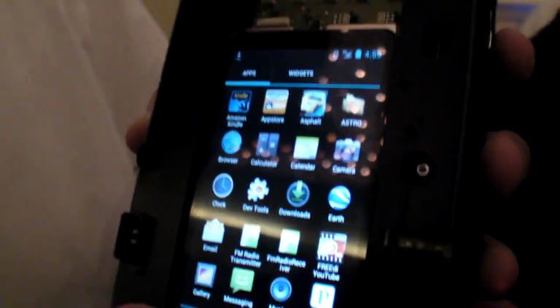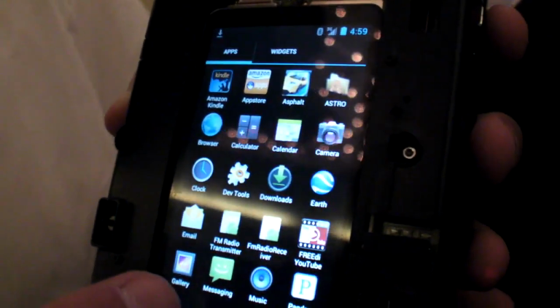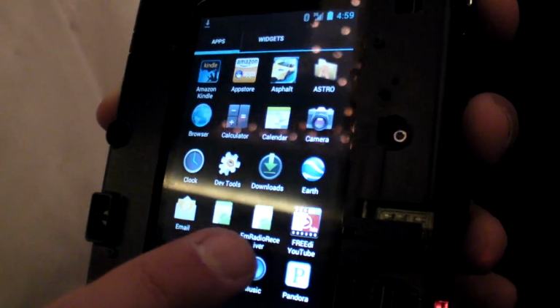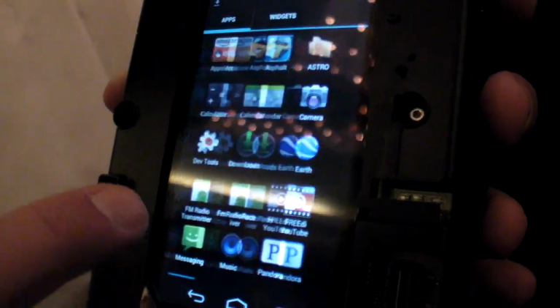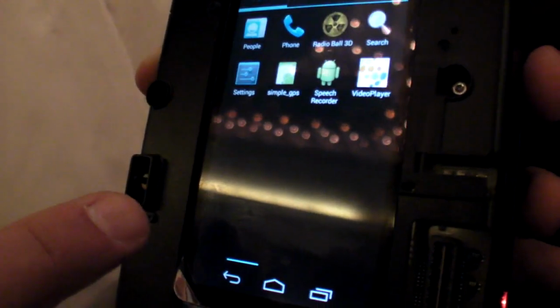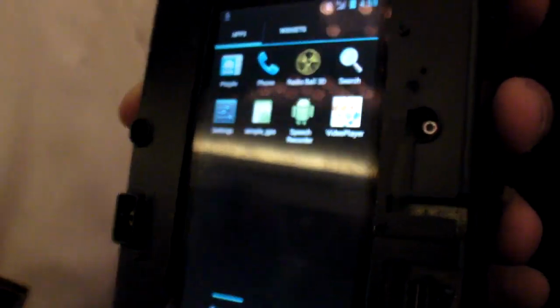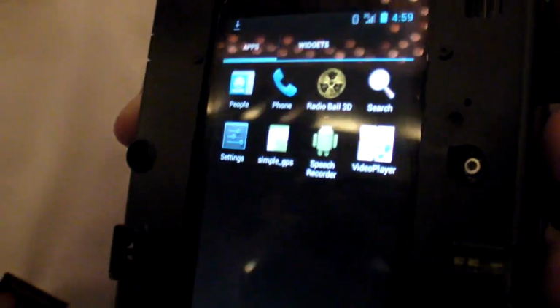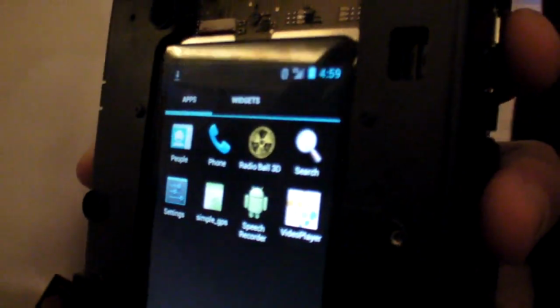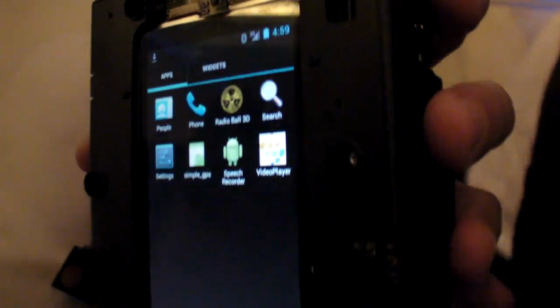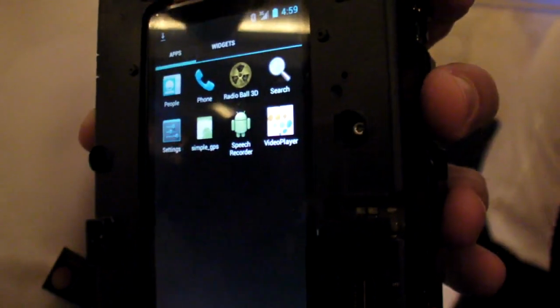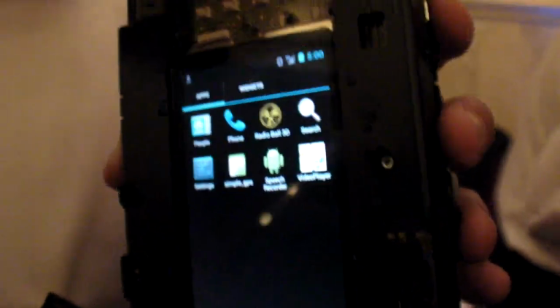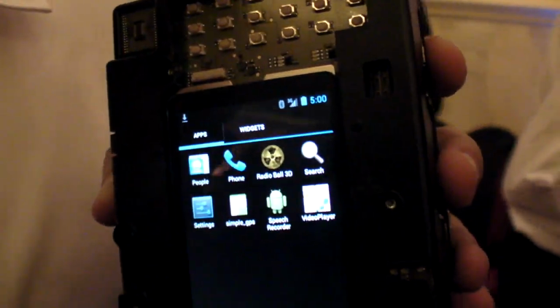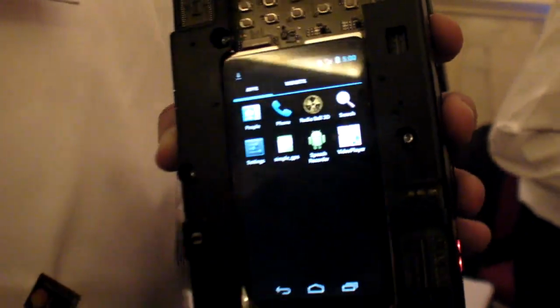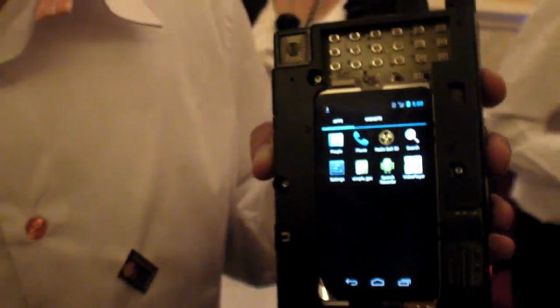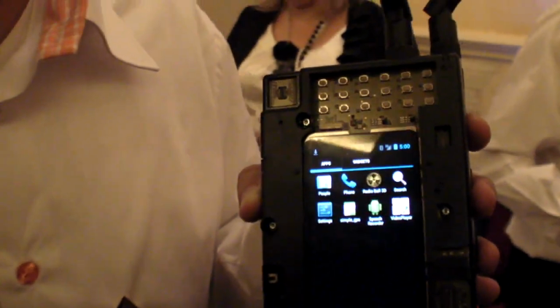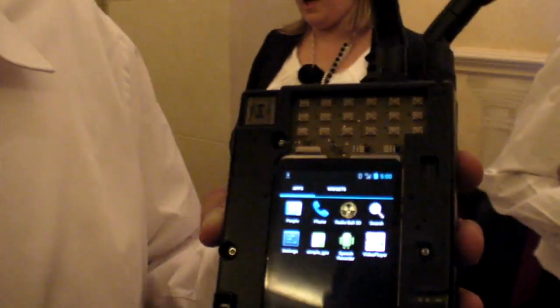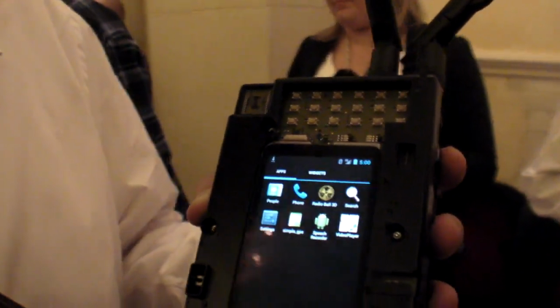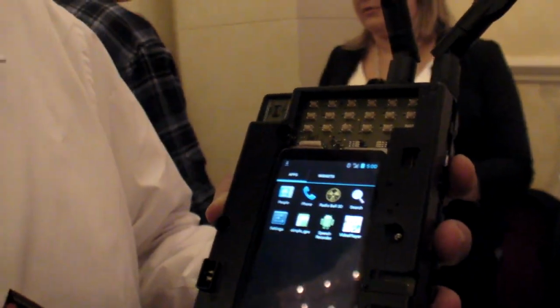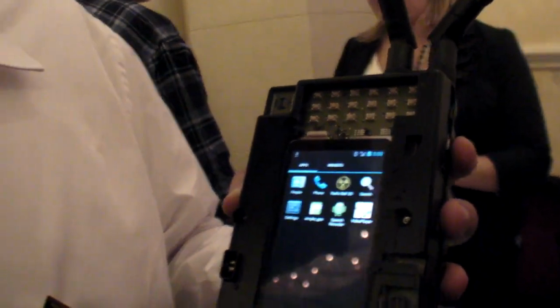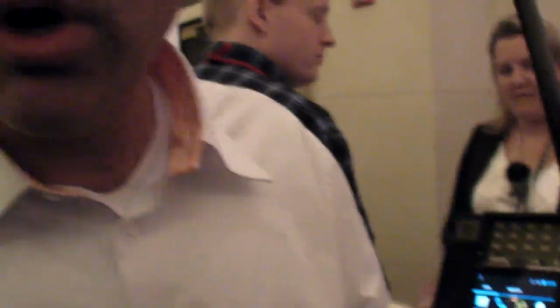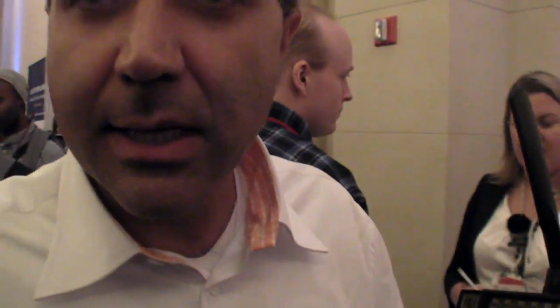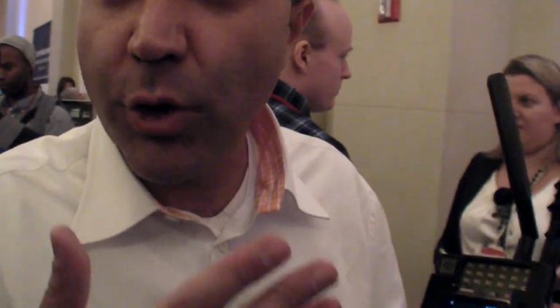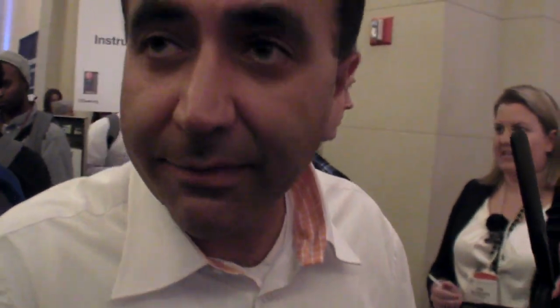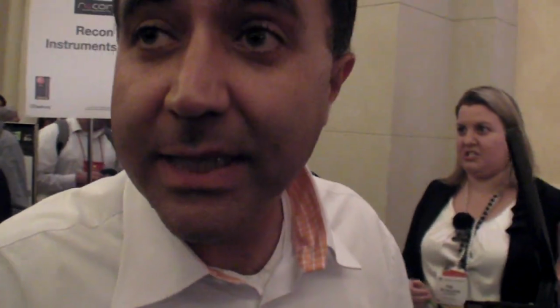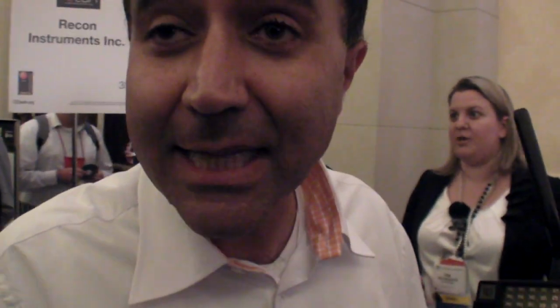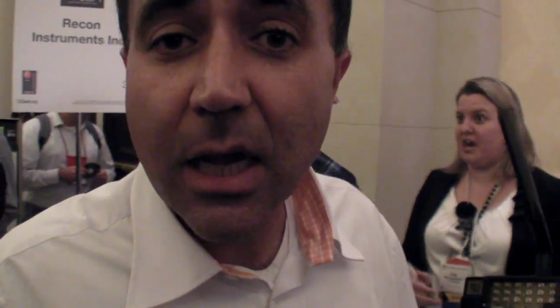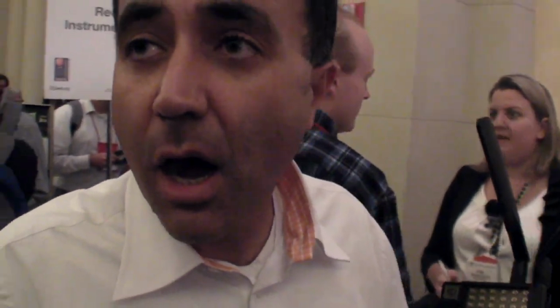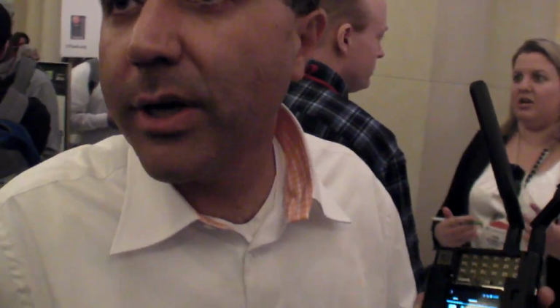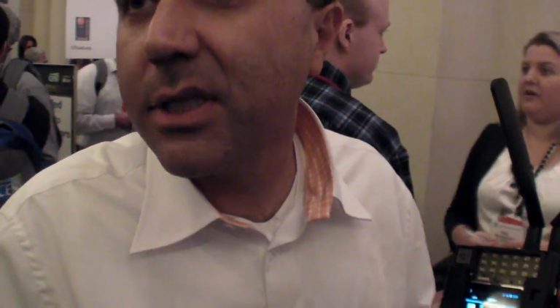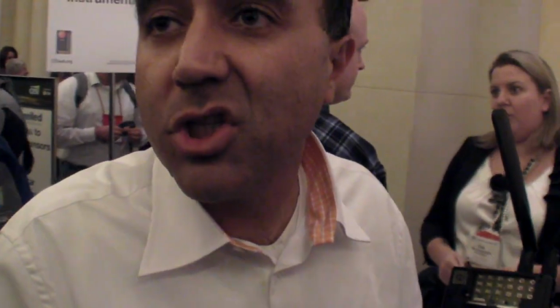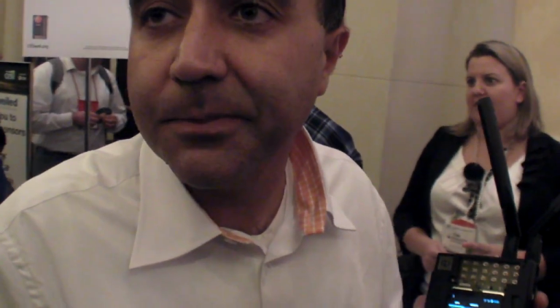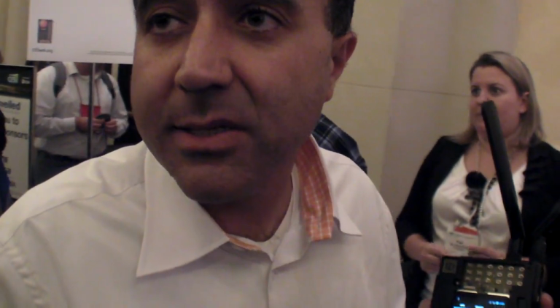I'm going to show you Ice Cream Sandwich 4.0 — that's the latest Android version. Our platform has the U8500 and our connectivity solution.